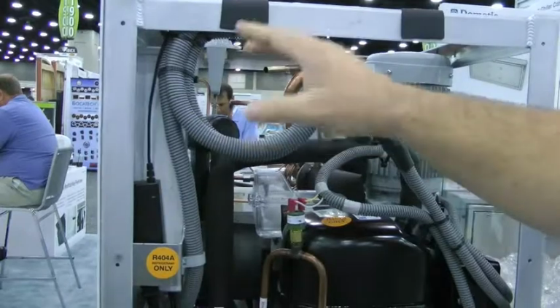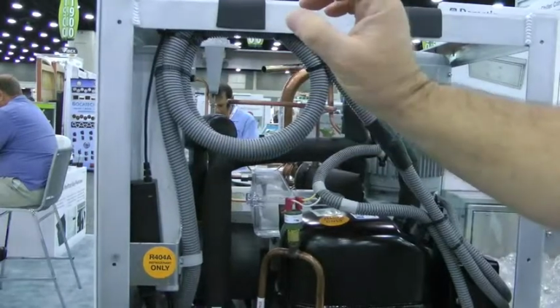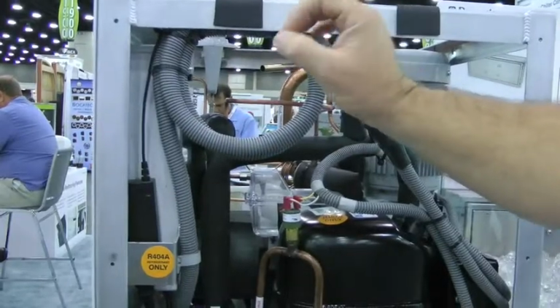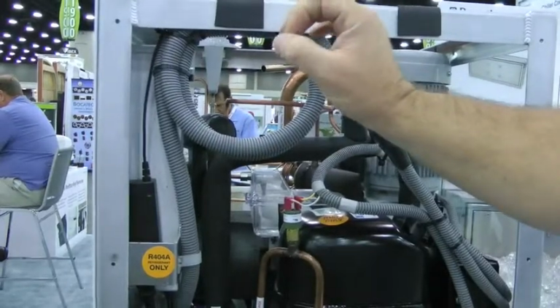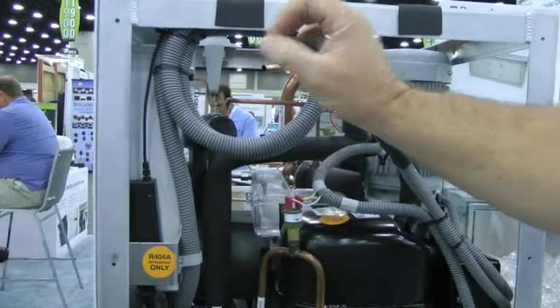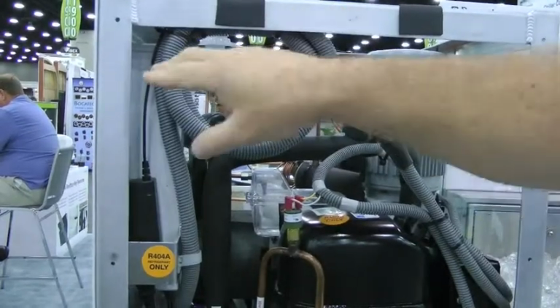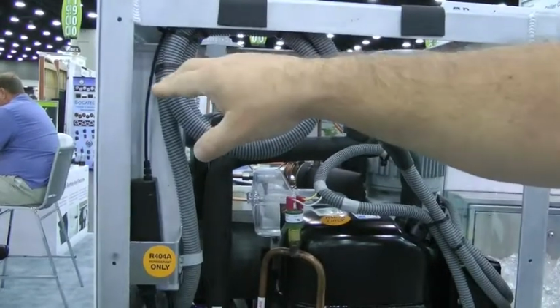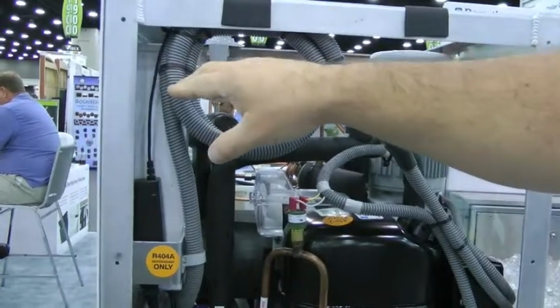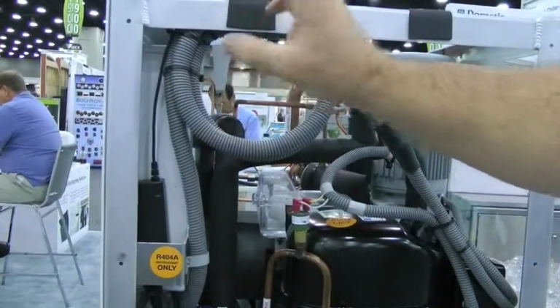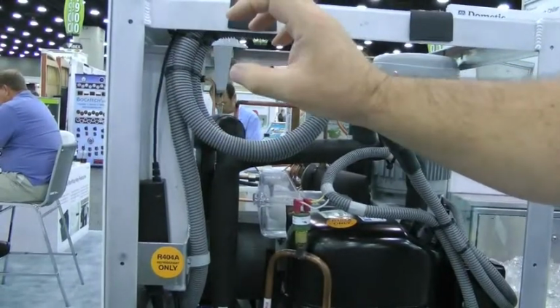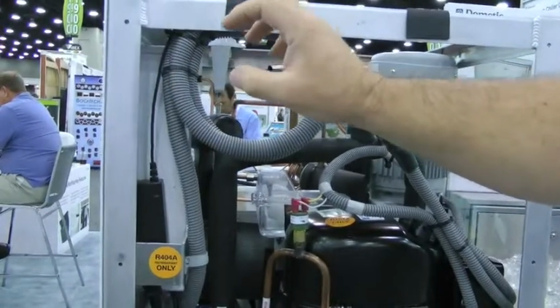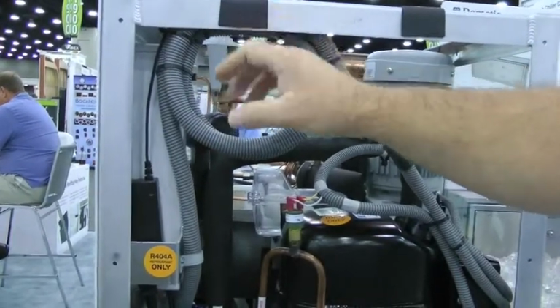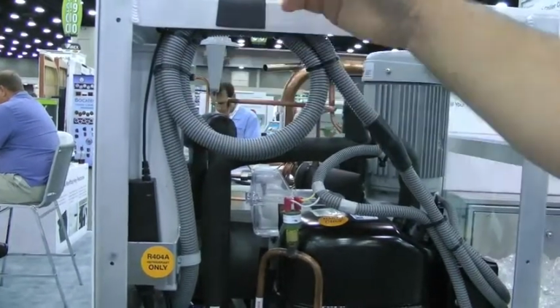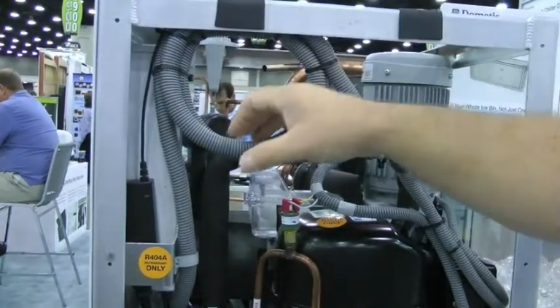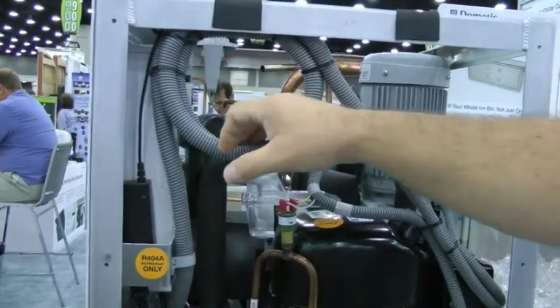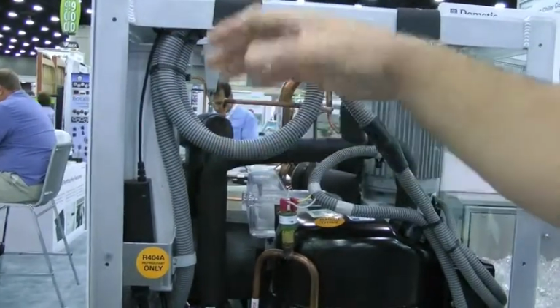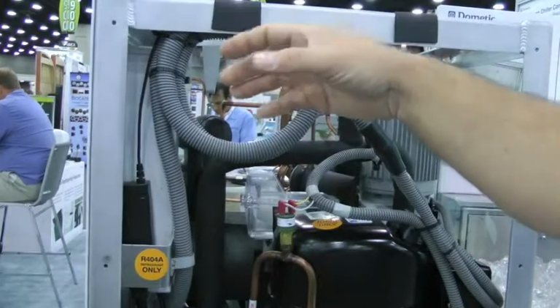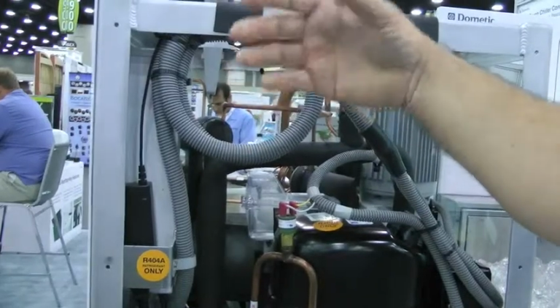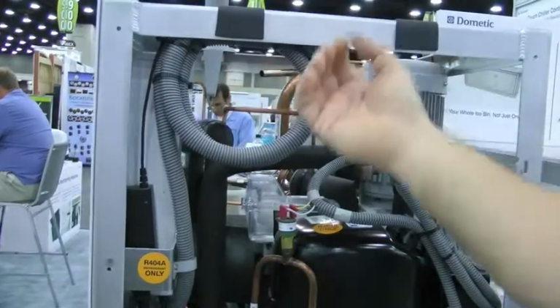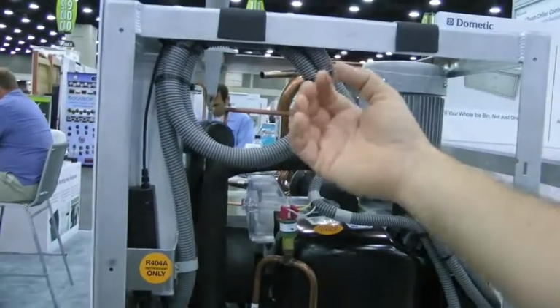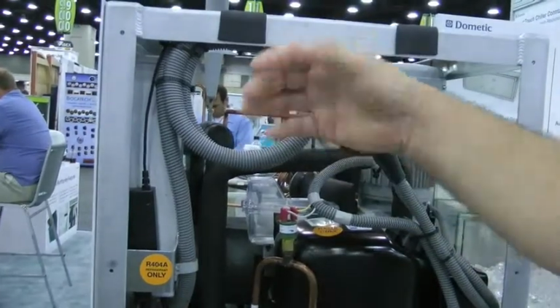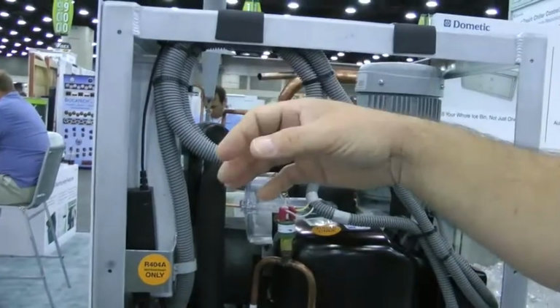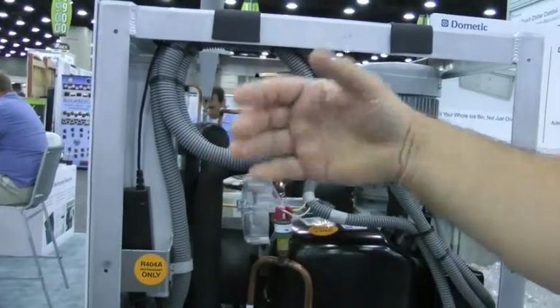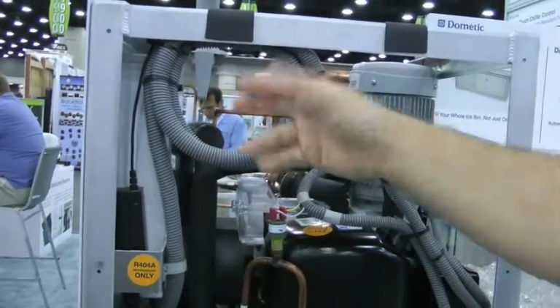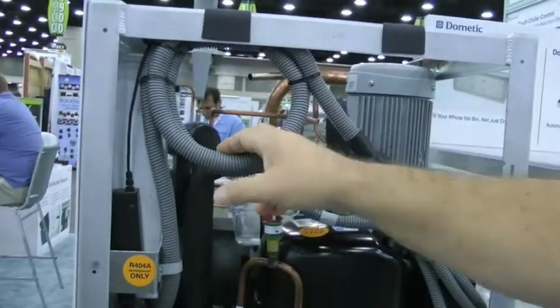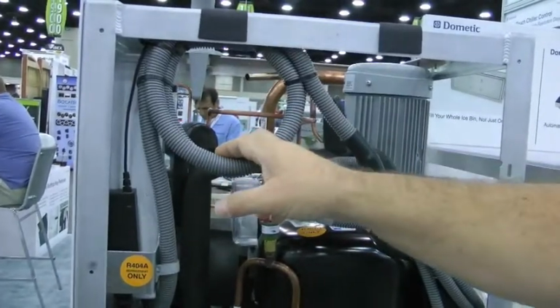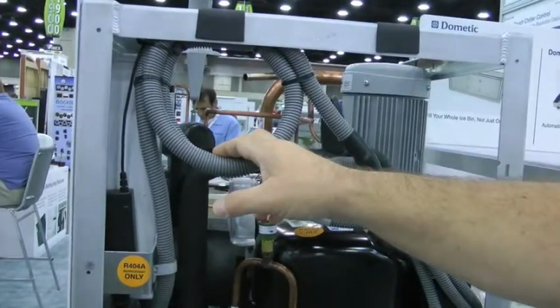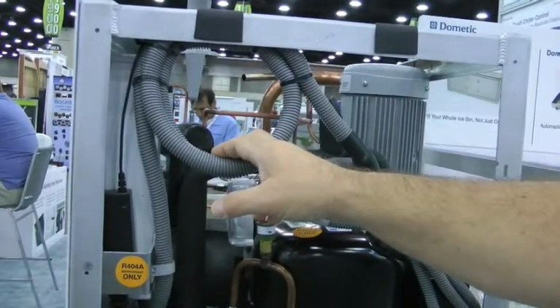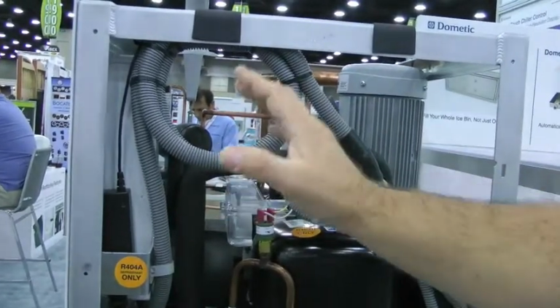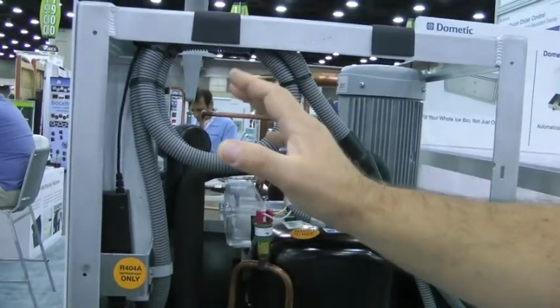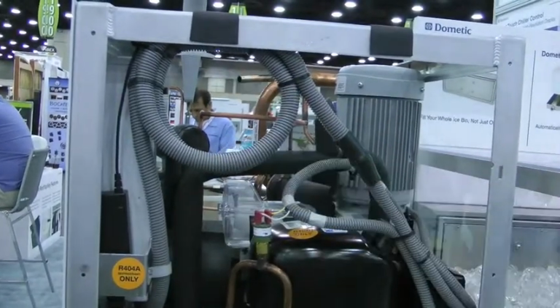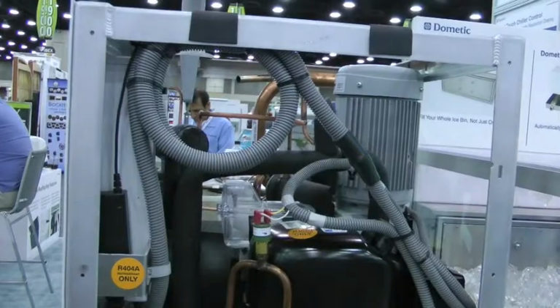We can also add a second station digital control up to 100 feet away, so on the bridge you can see if it's full or if there's a problem — just to make sure you have ice all the time.